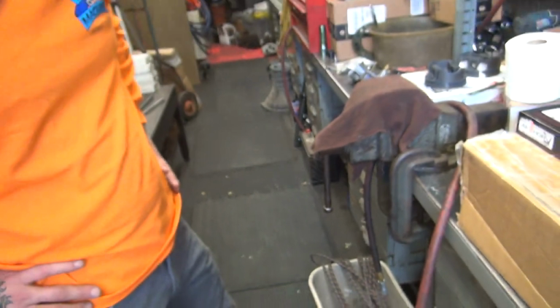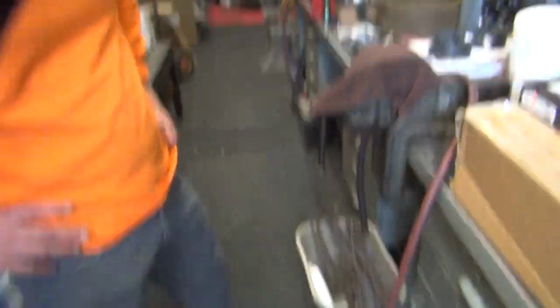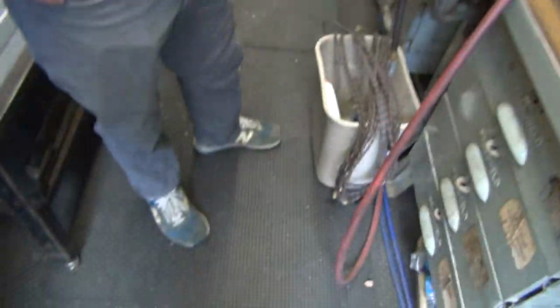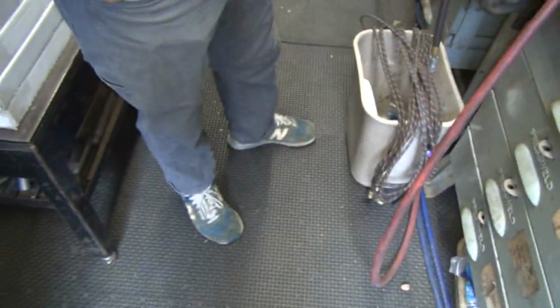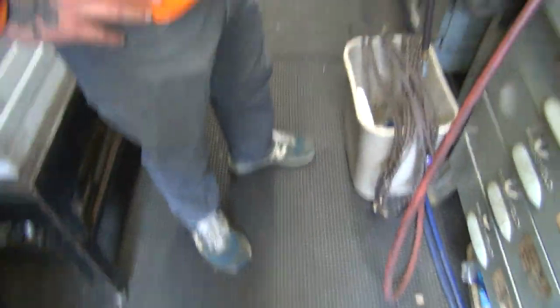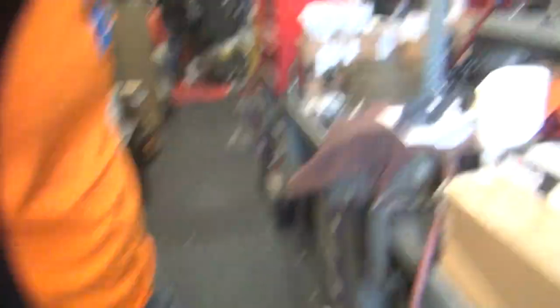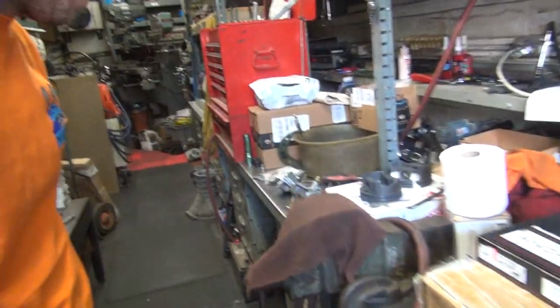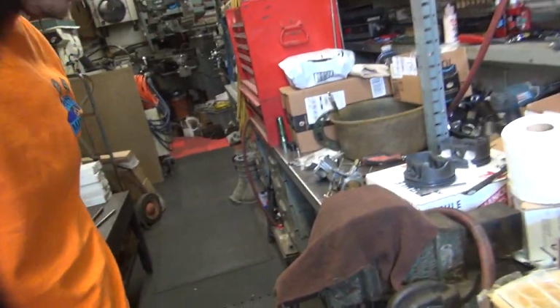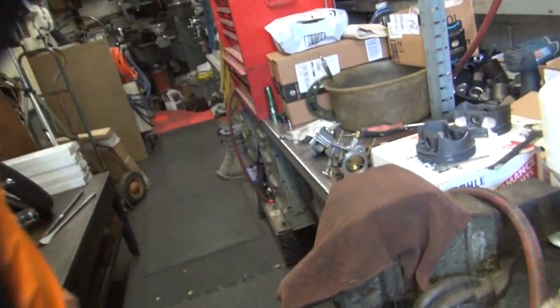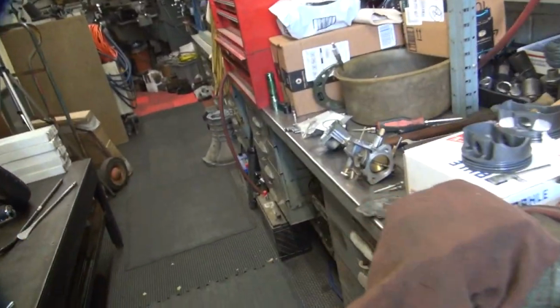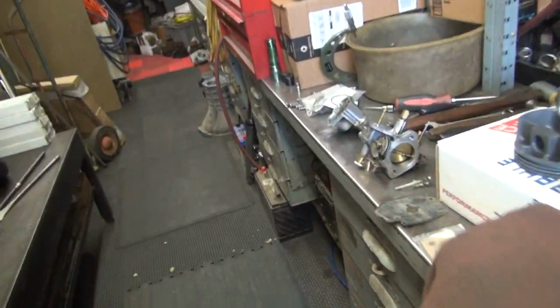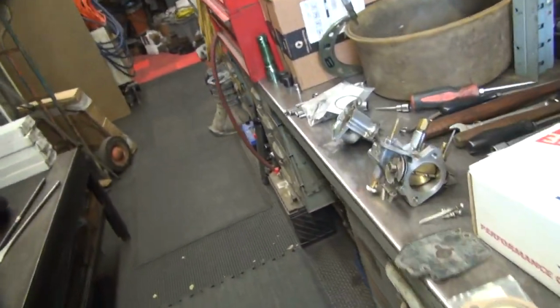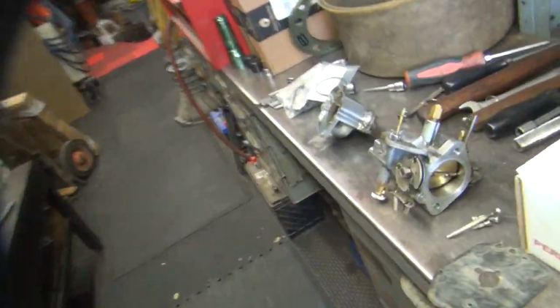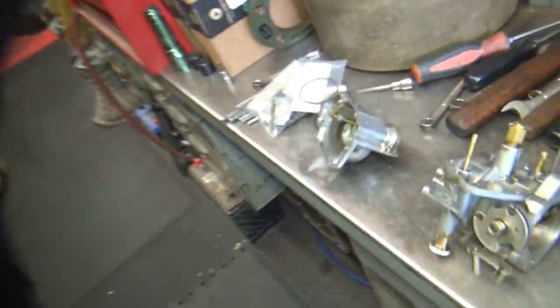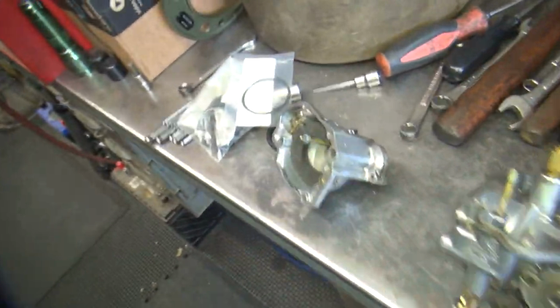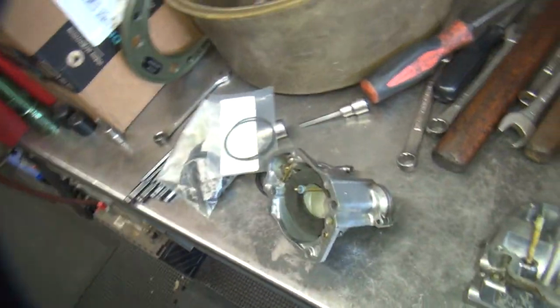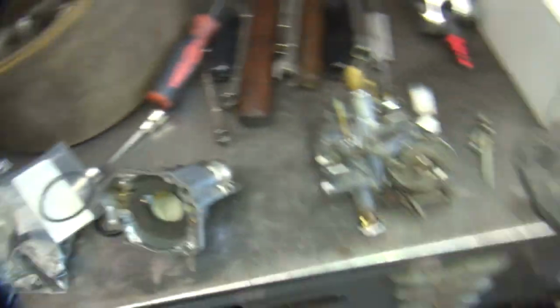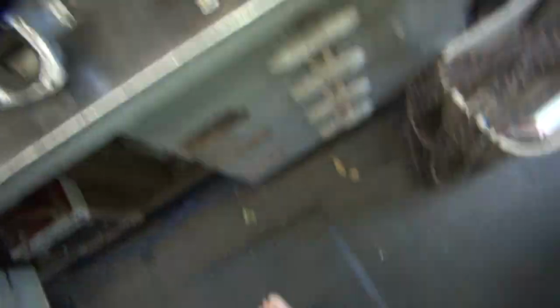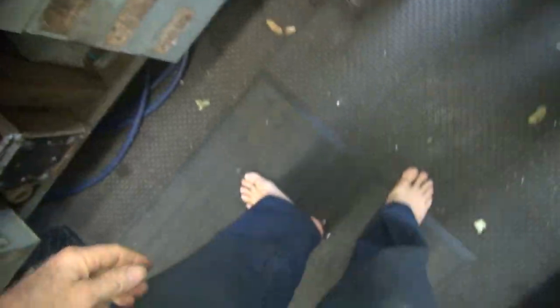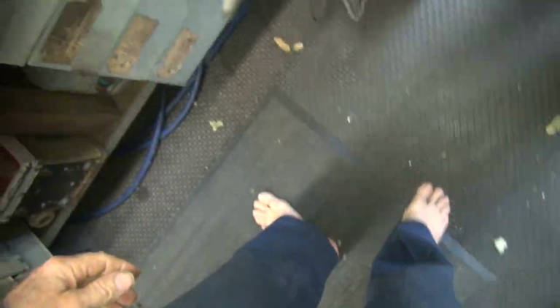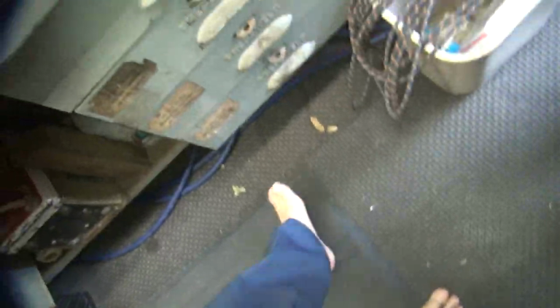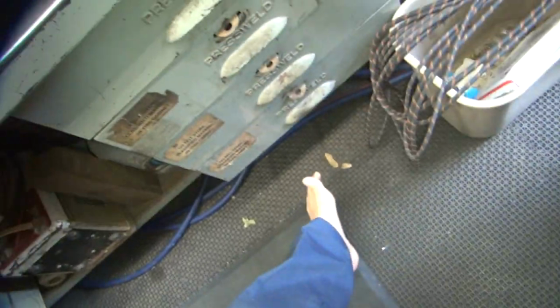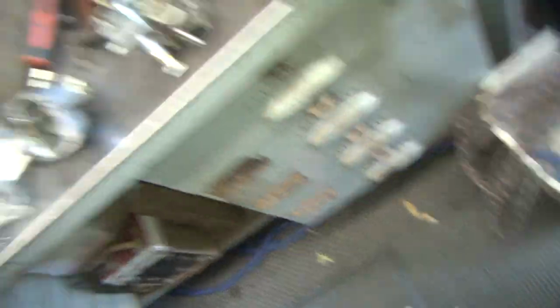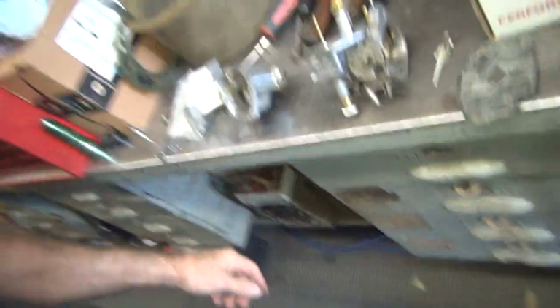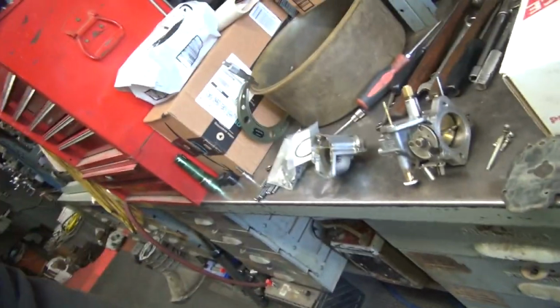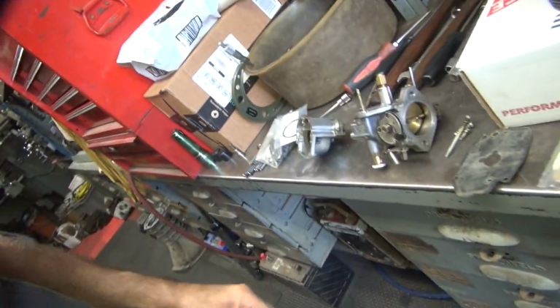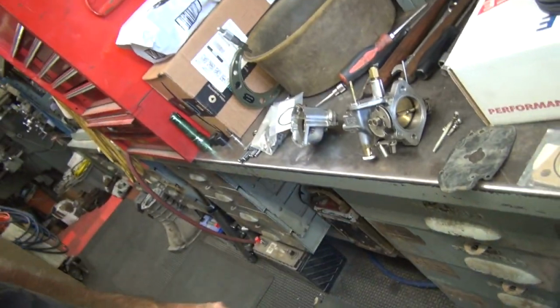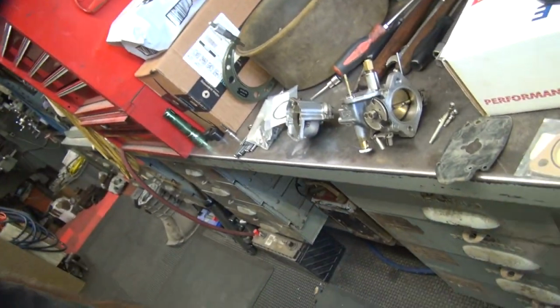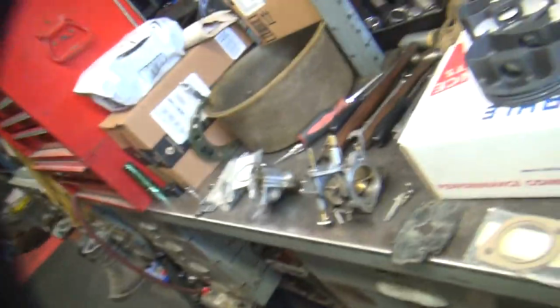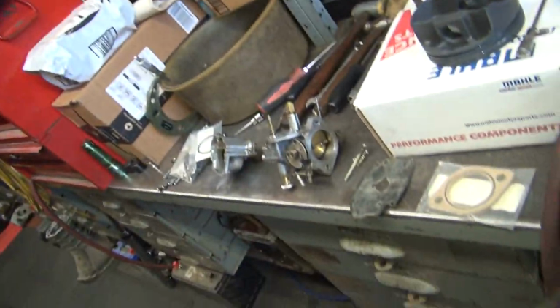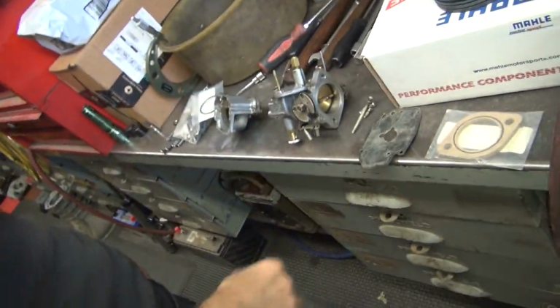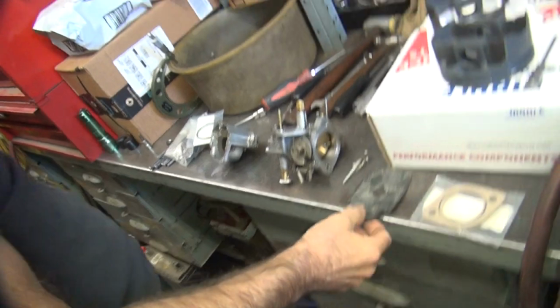I never embarrass somebody with shoes on in my shop. I need a 7/16. Real people have no shoes. Okay, you're in charge of this because you don't want to be on camera.